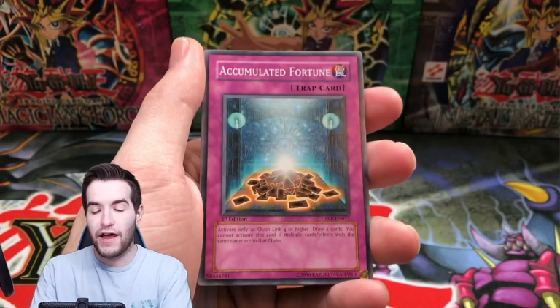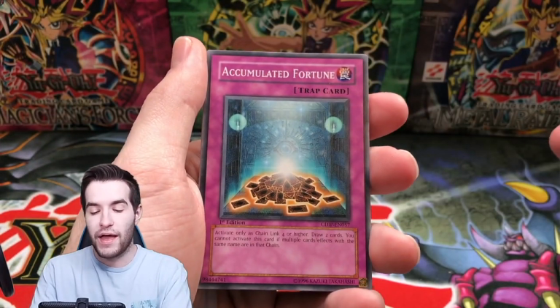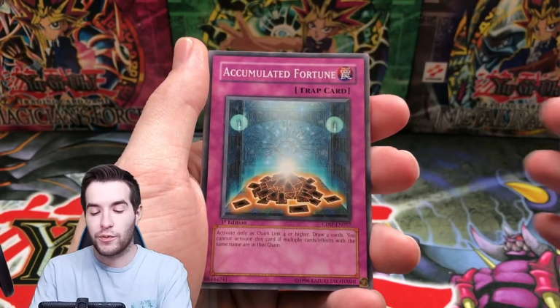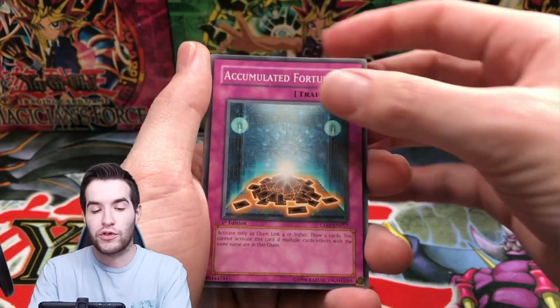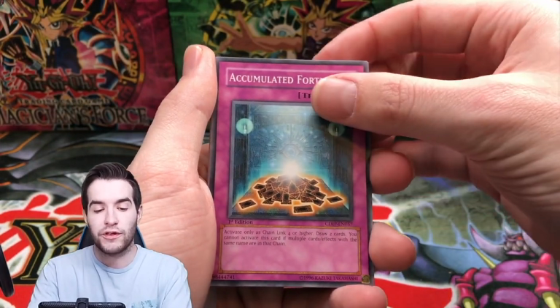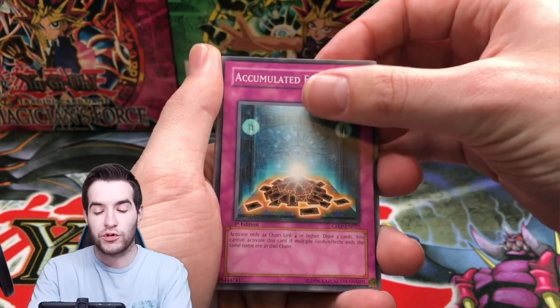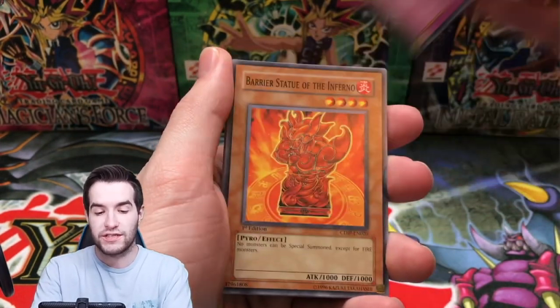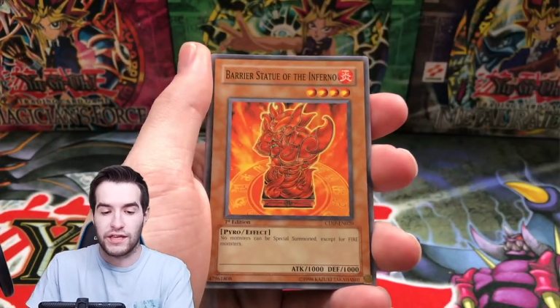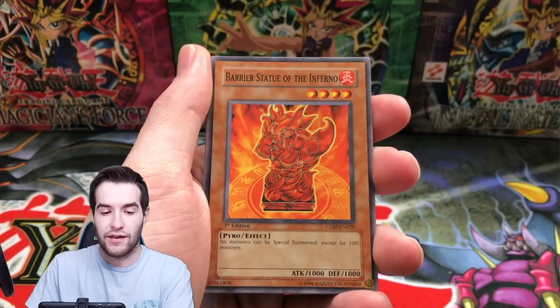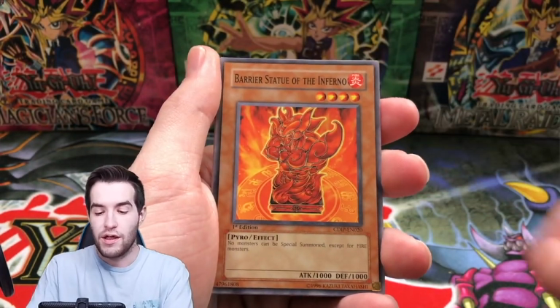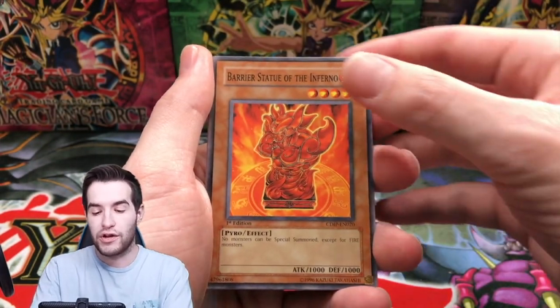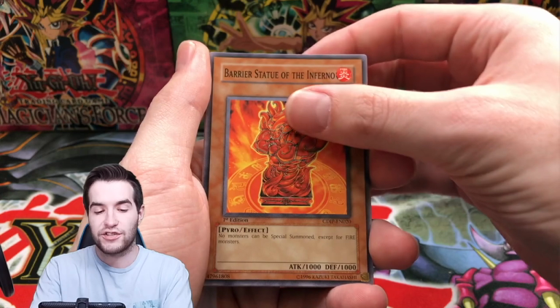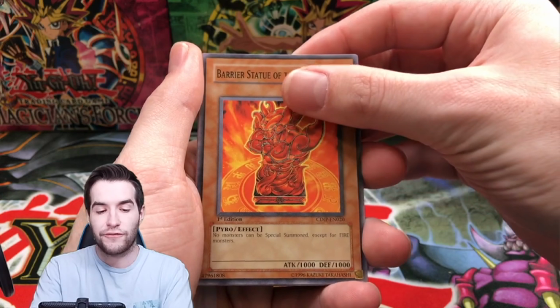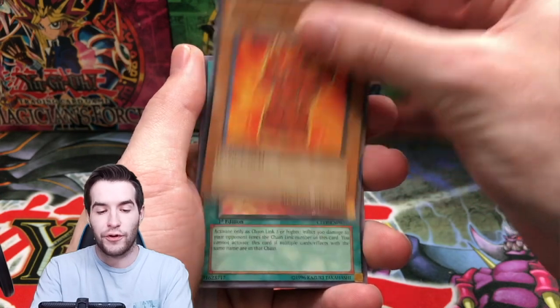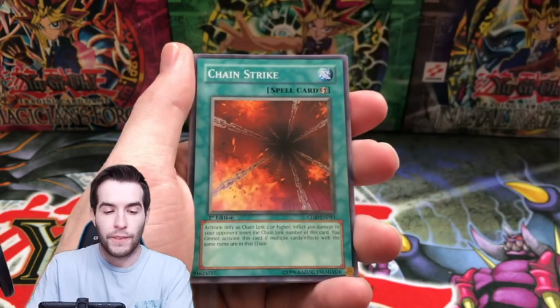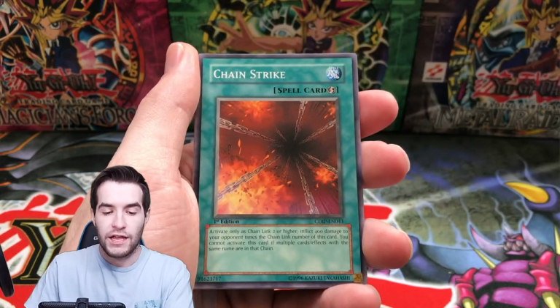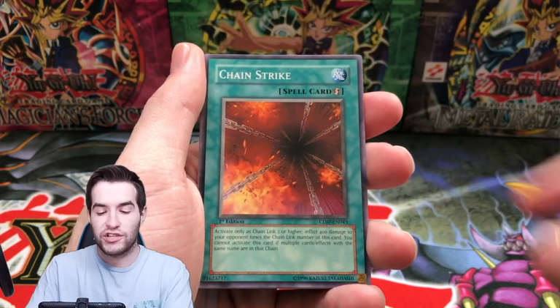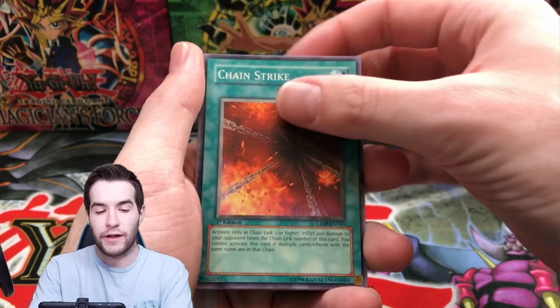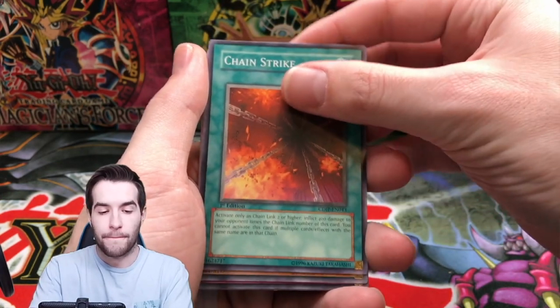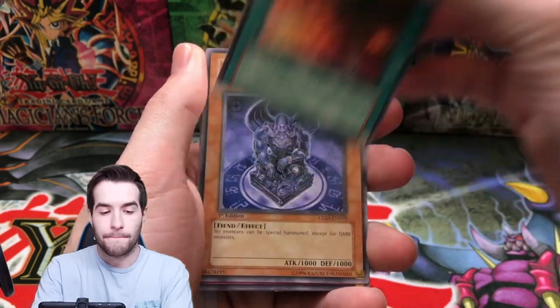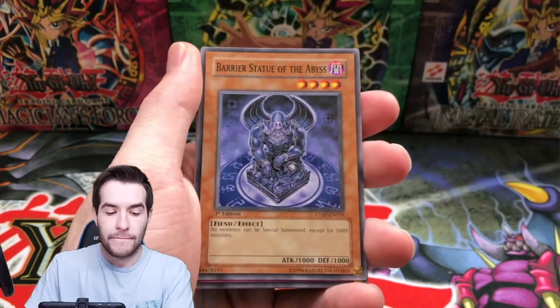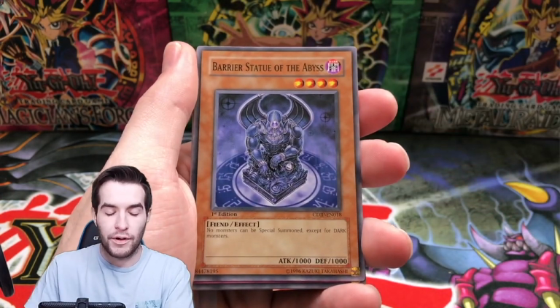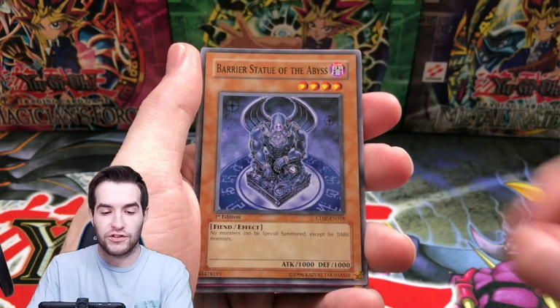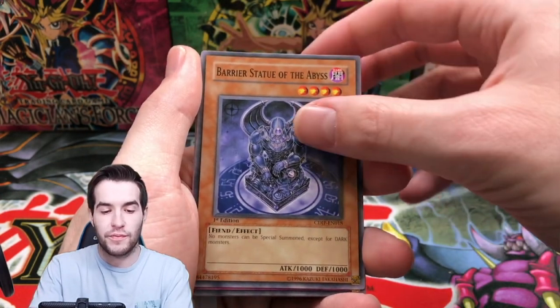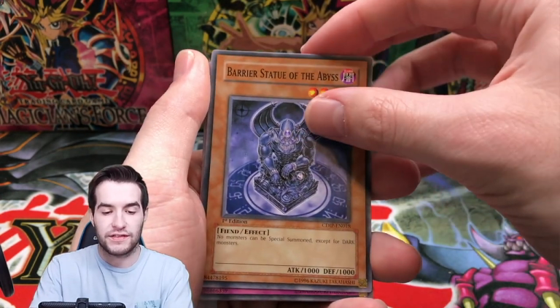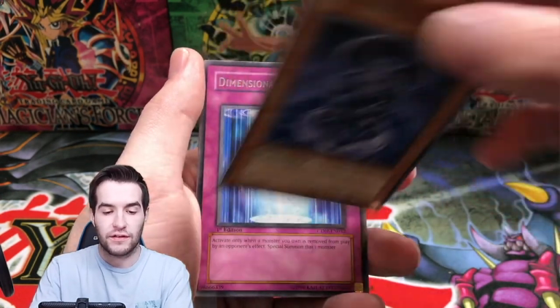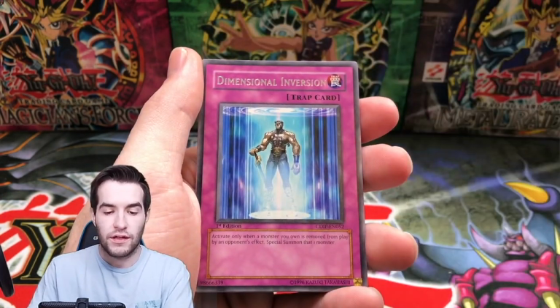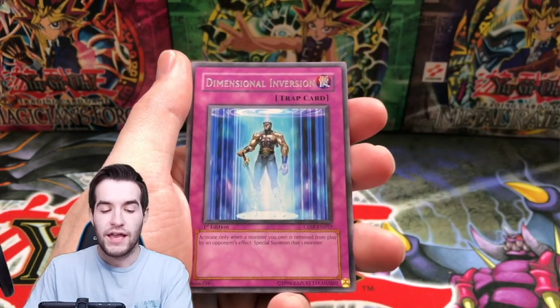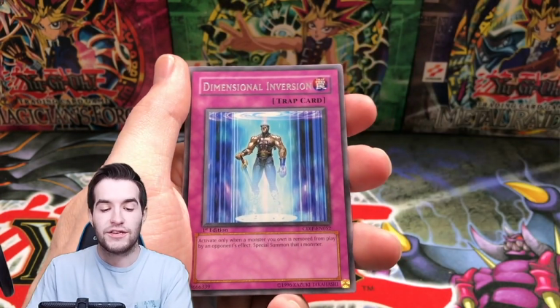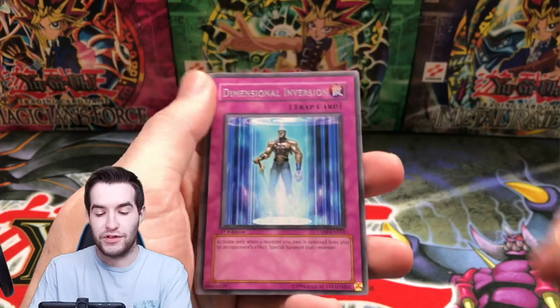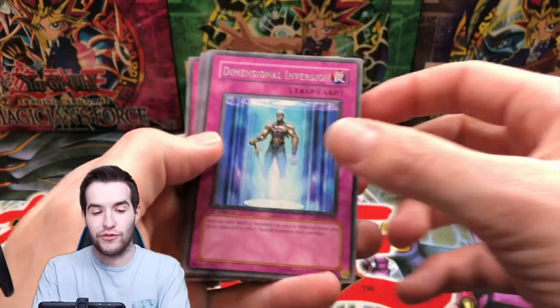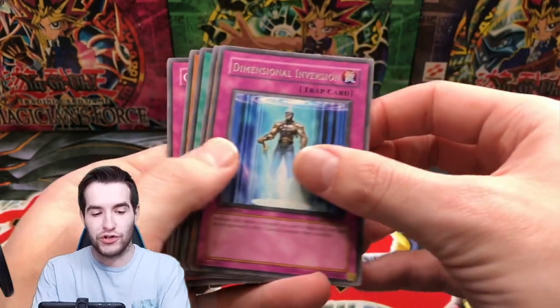Final pack — here we go. Accumulated Fortune, Barrier Statue of the Inferno, Chain Strike, Barrier Statue of the Abyss, Dimensional Inversion.